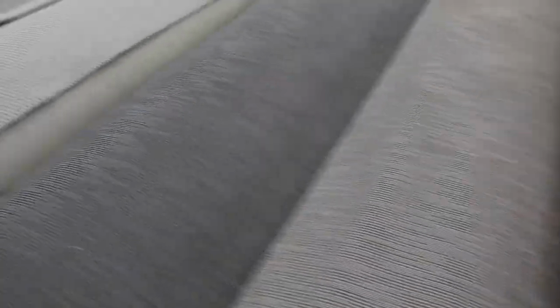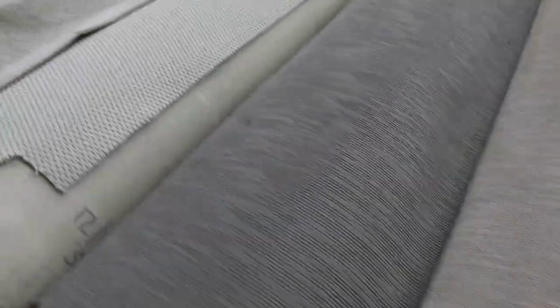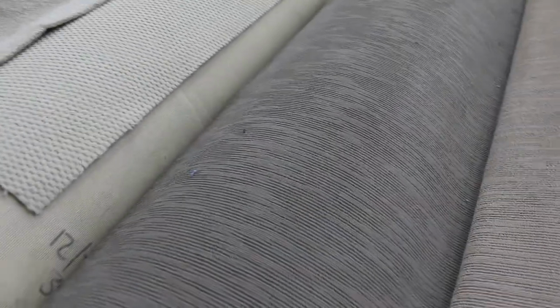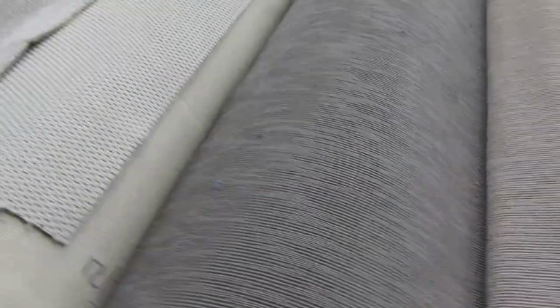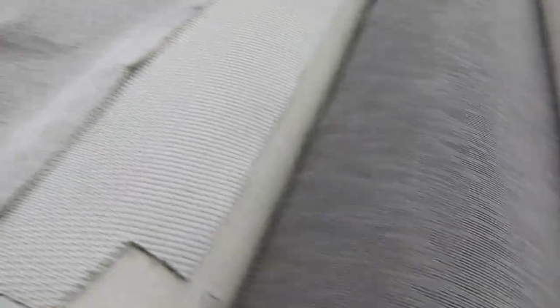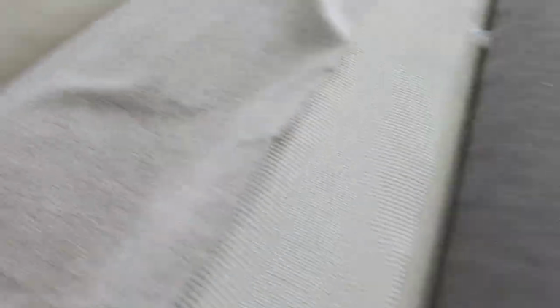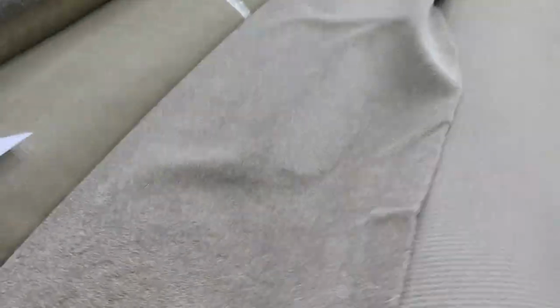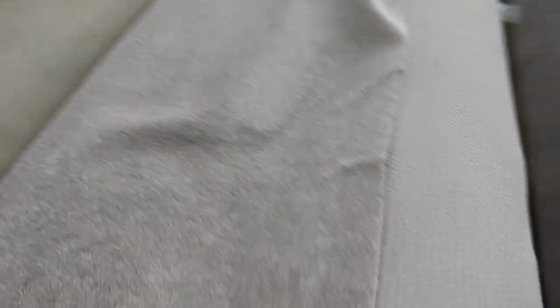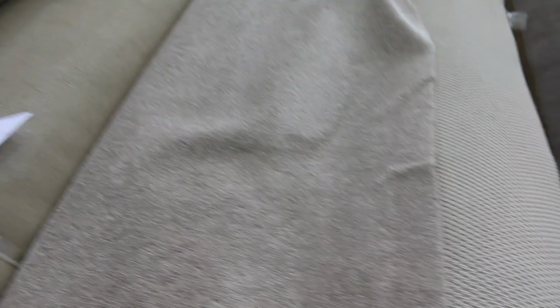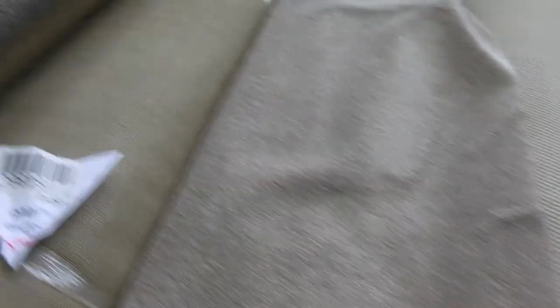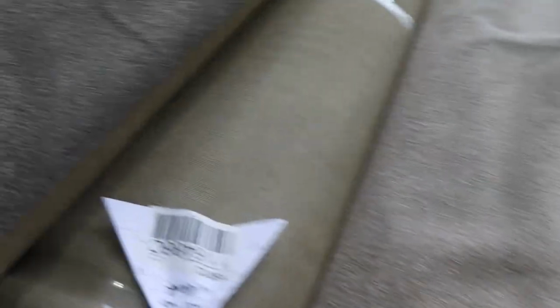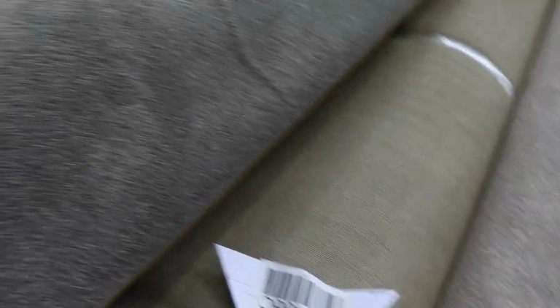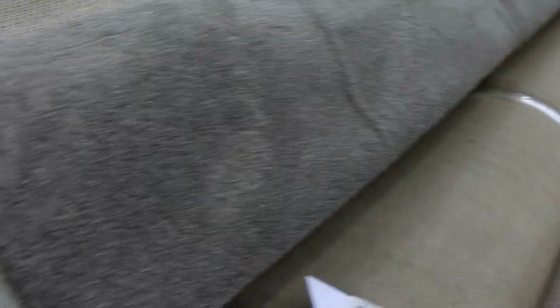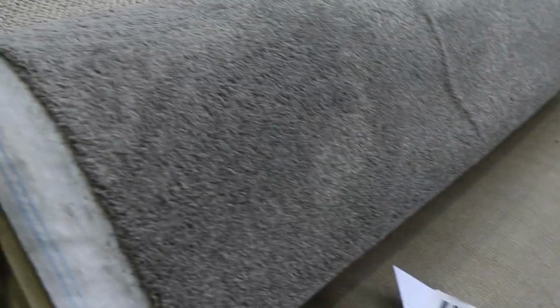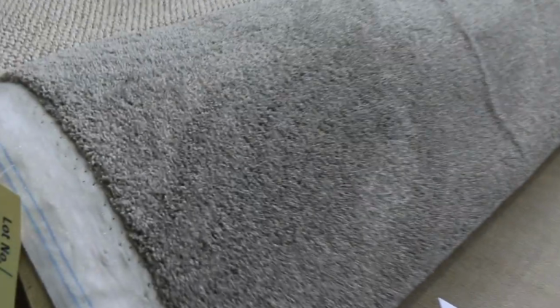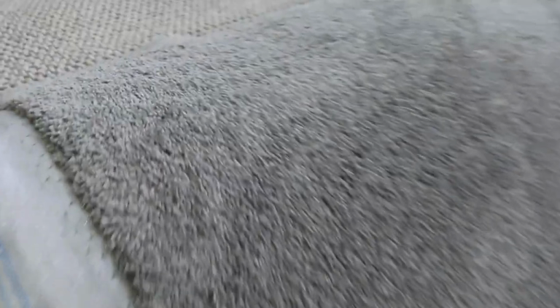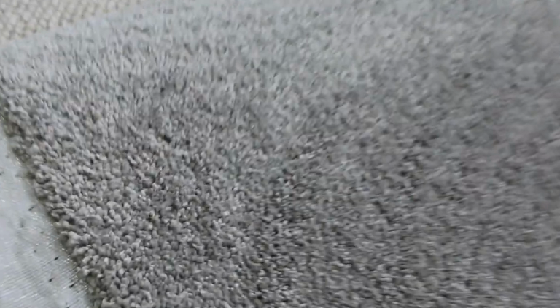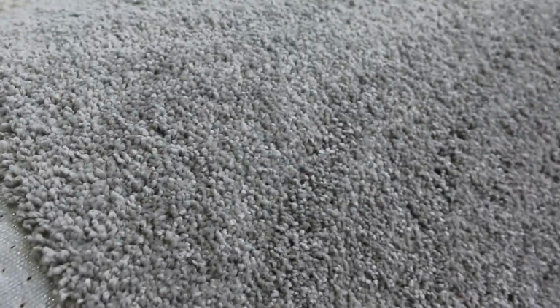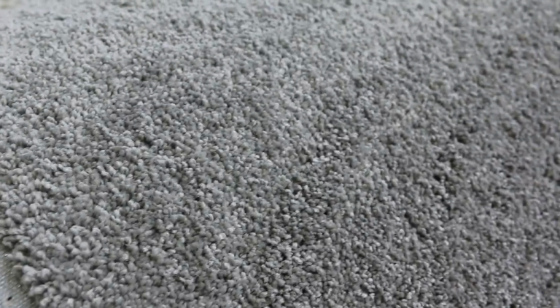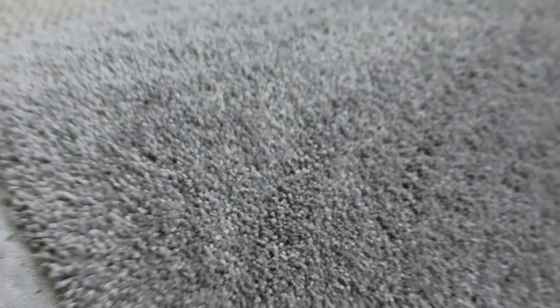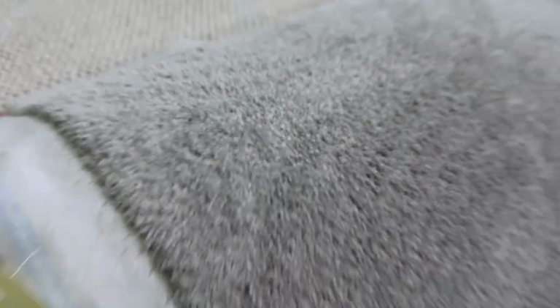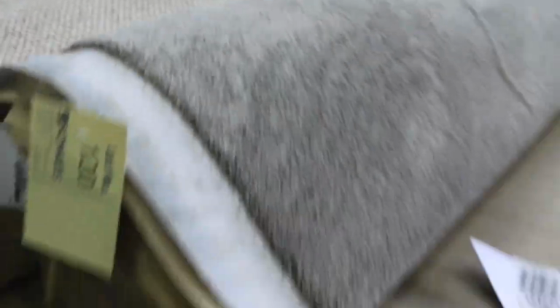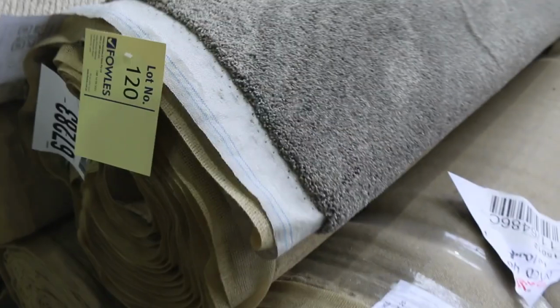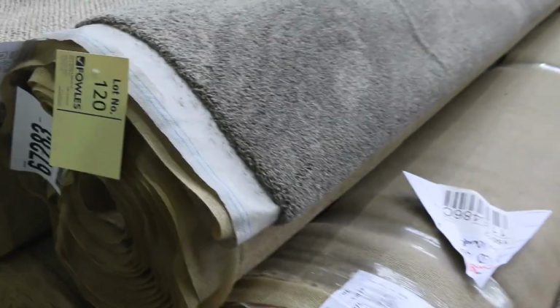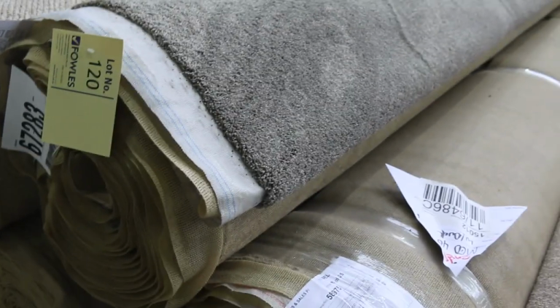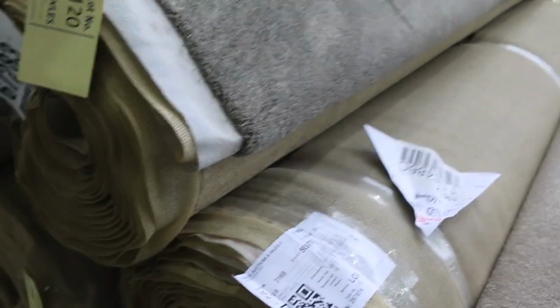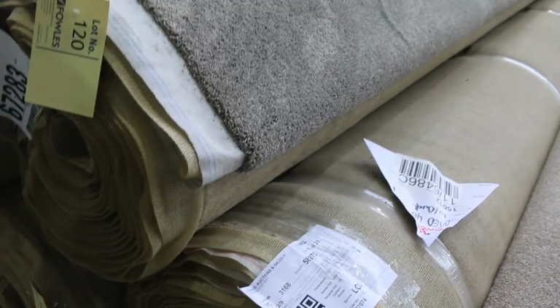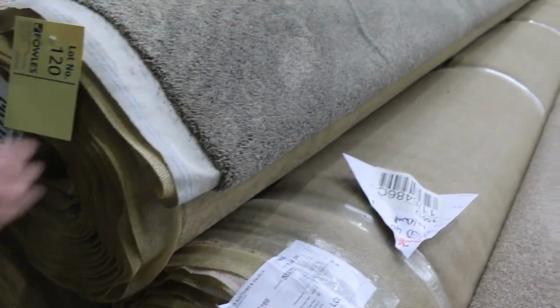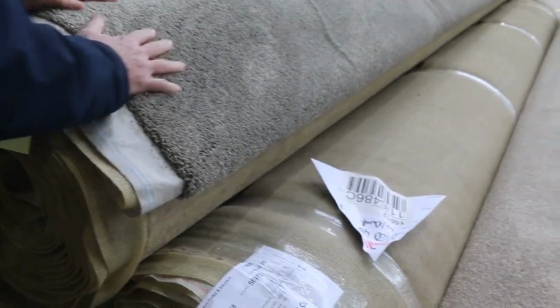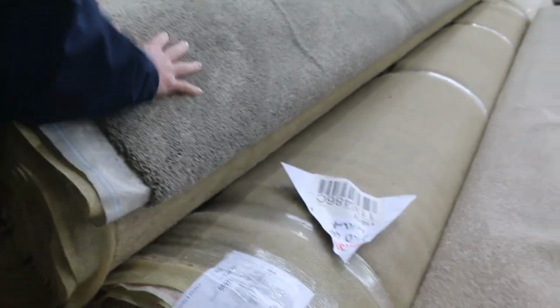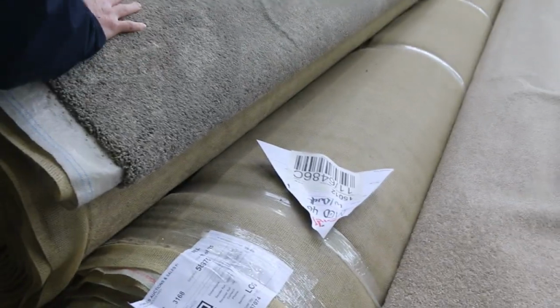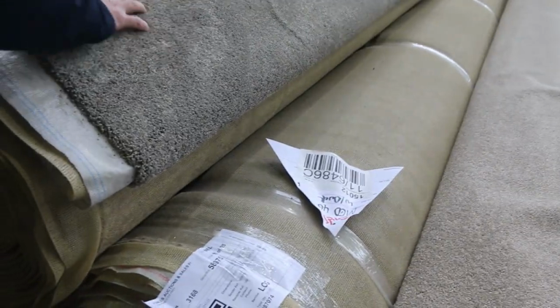Some standard loop piles there starting from $30, and some more twist piles in nice neutral colours. Lot number 120 looks like it's the same as lot number 121, so again big metreage — doing full house lot sizes plus.